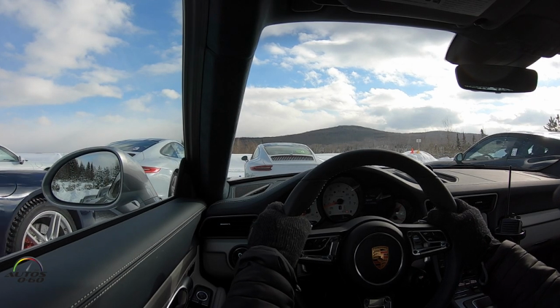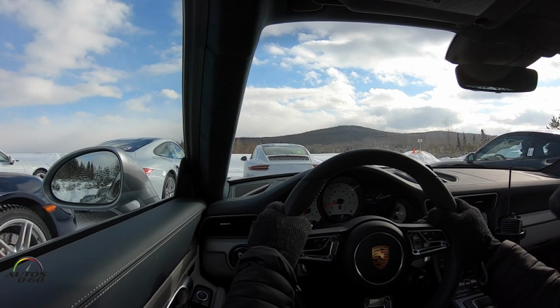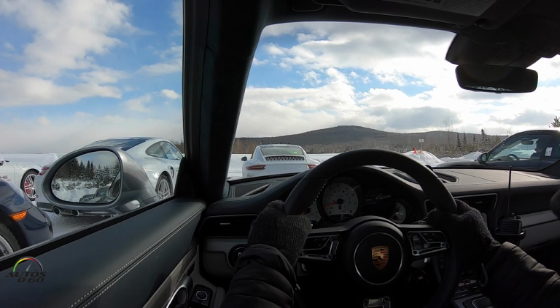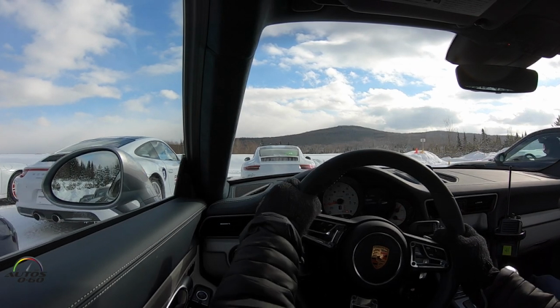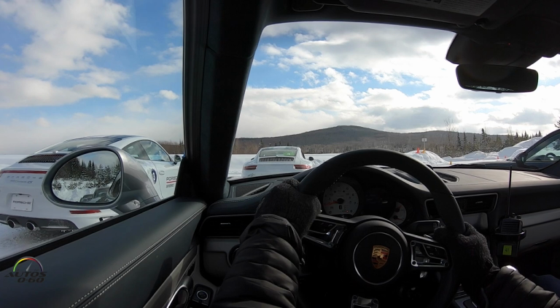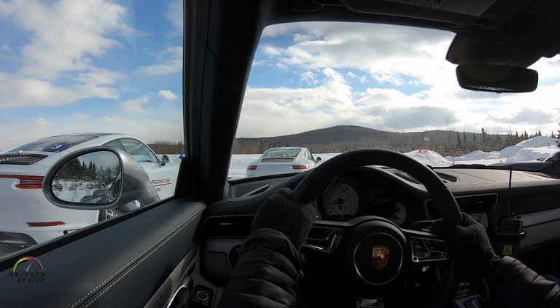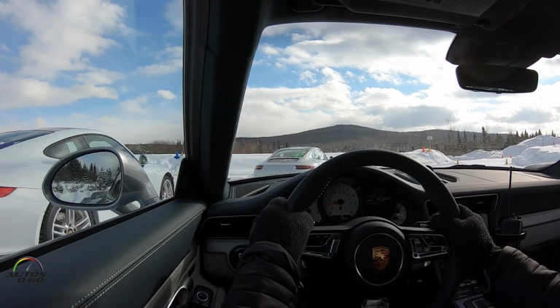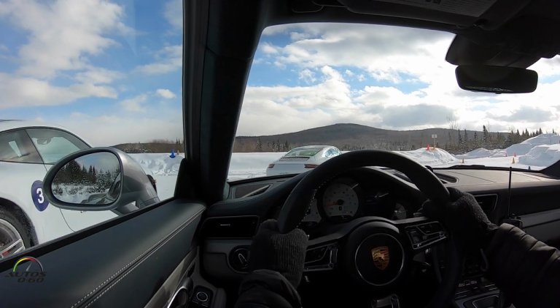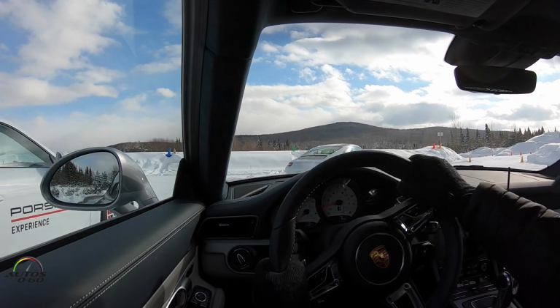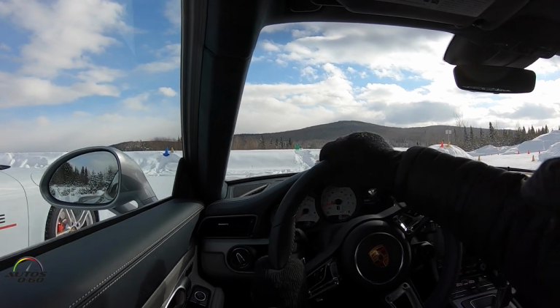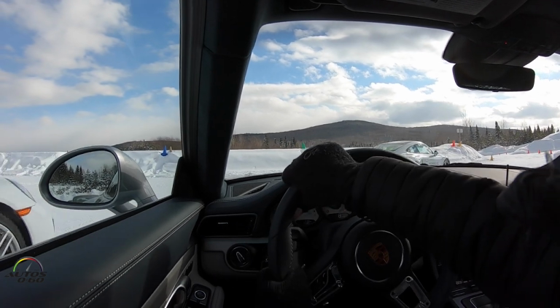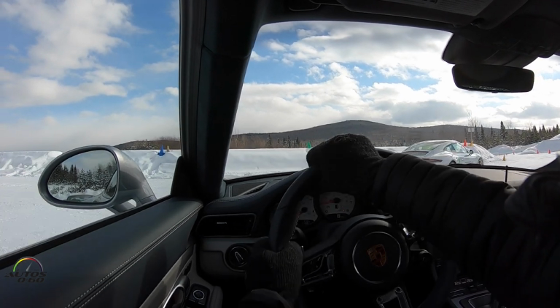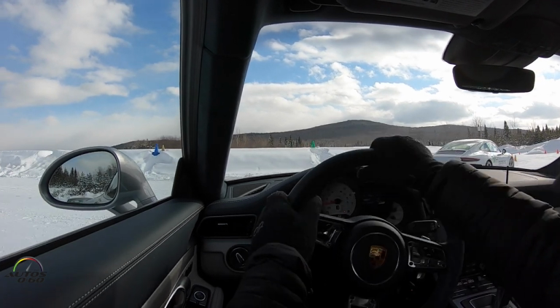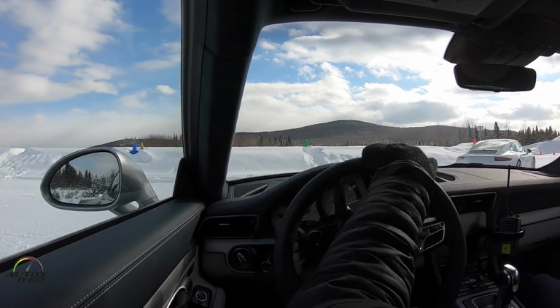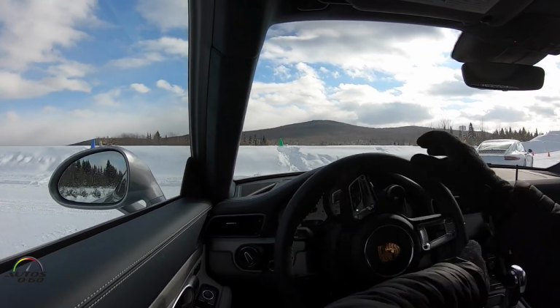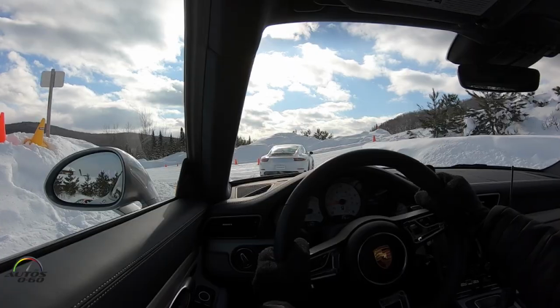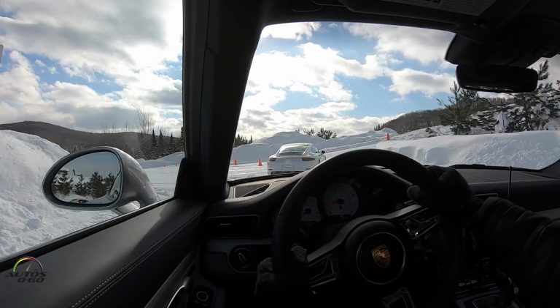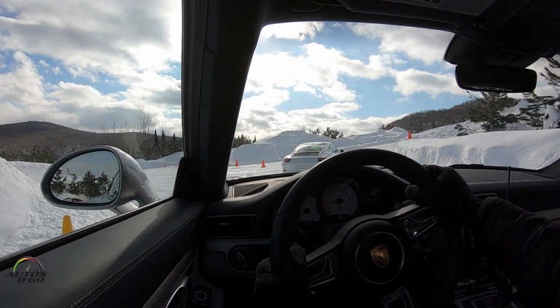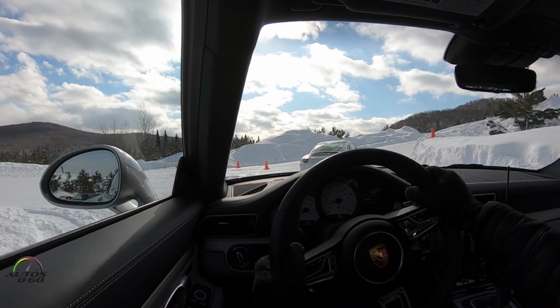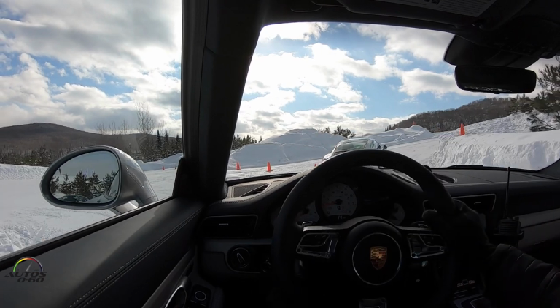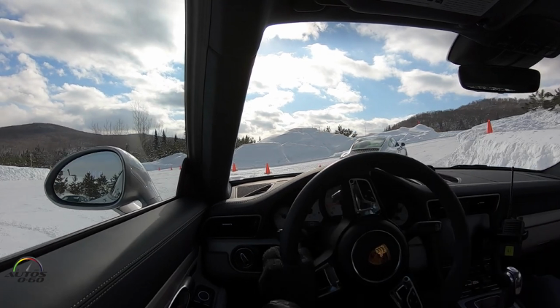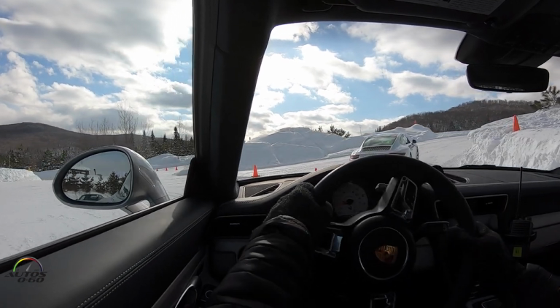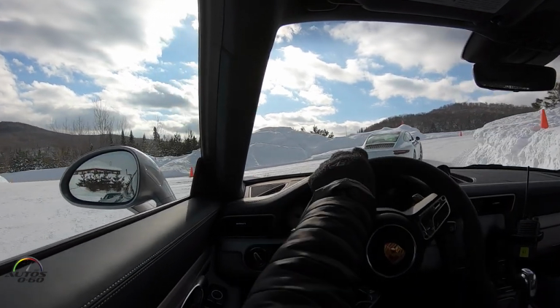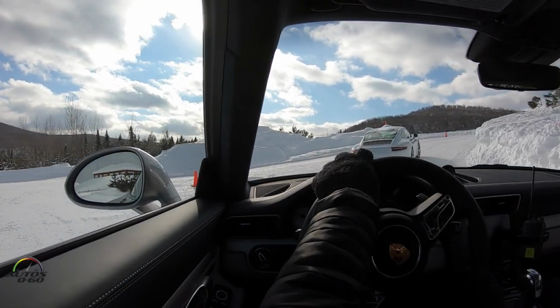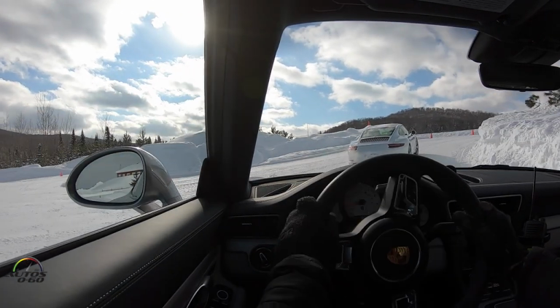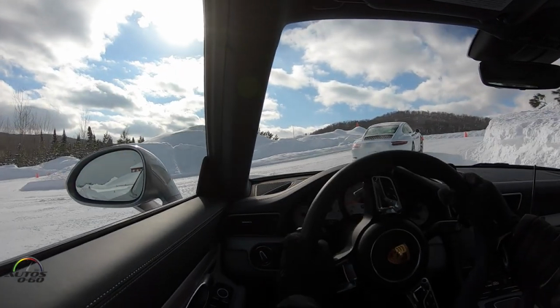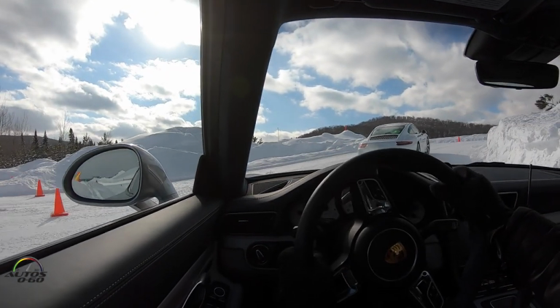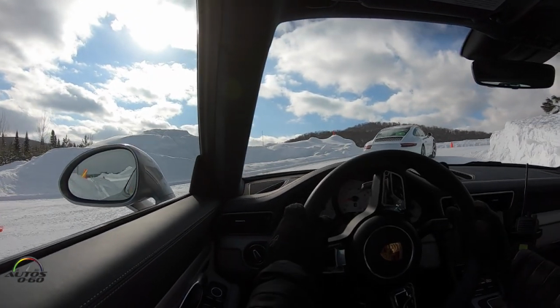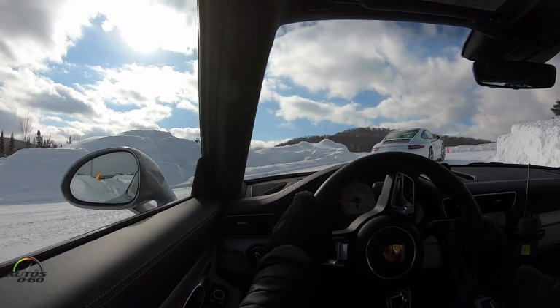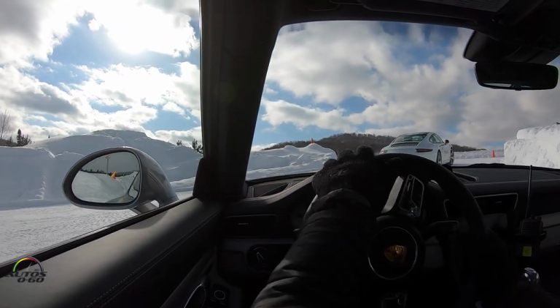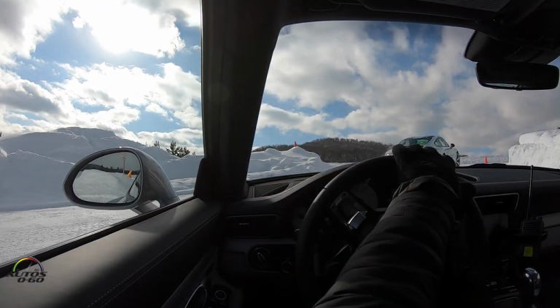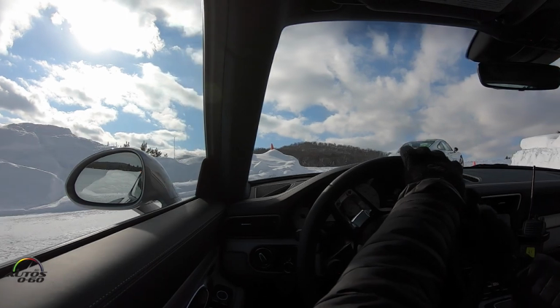As mentioned, we'll get the silver cars falling in behind me, then the black cars, then the others. As we come out of here, we're going to make this tight right uphill and get back onto Track 1.